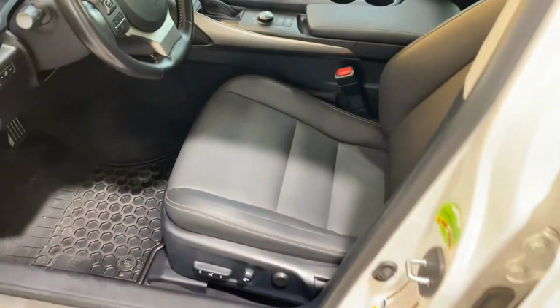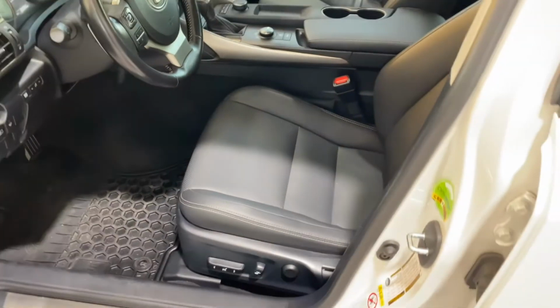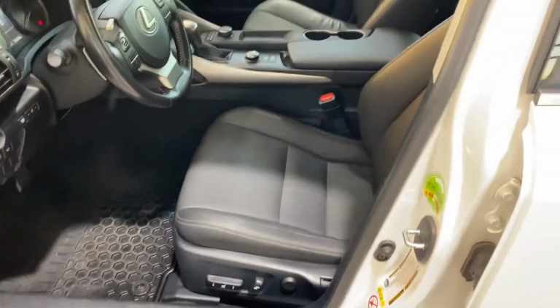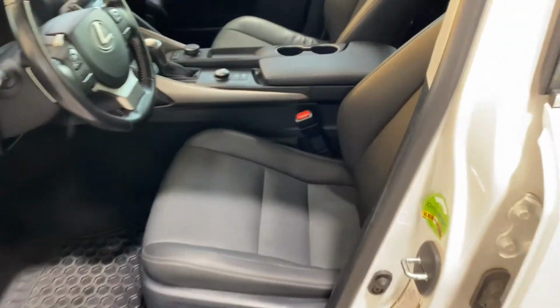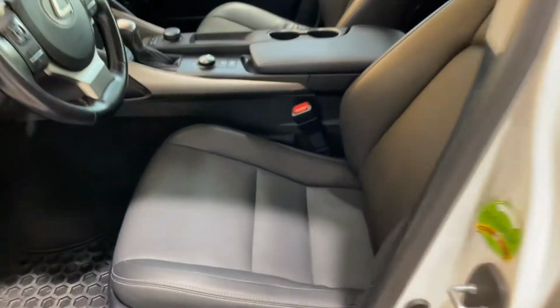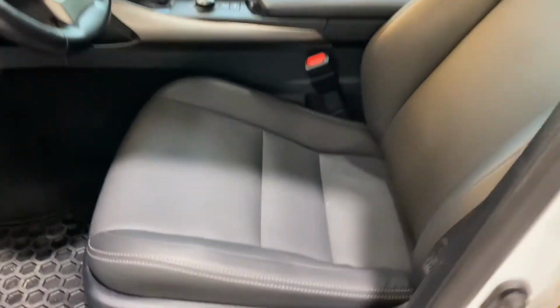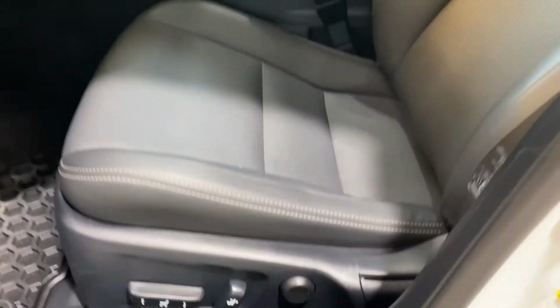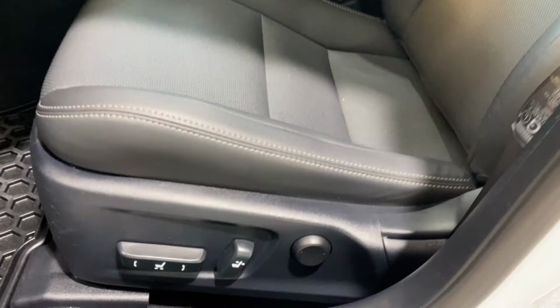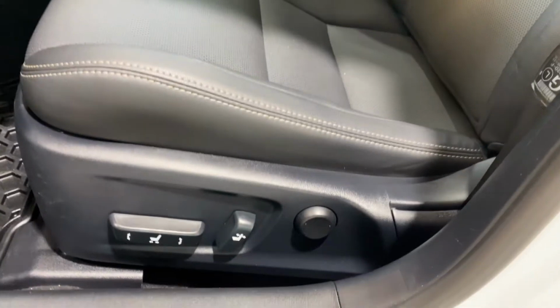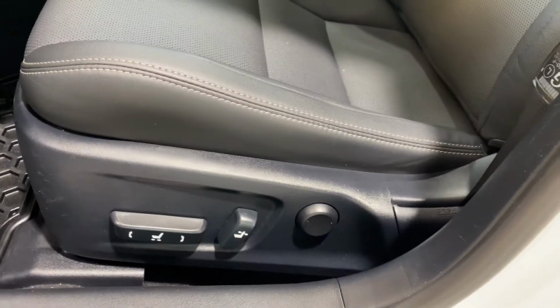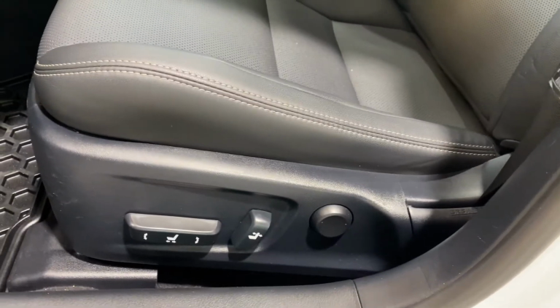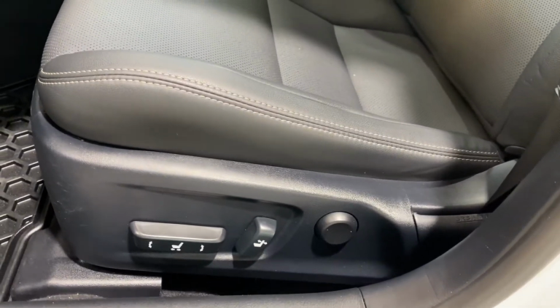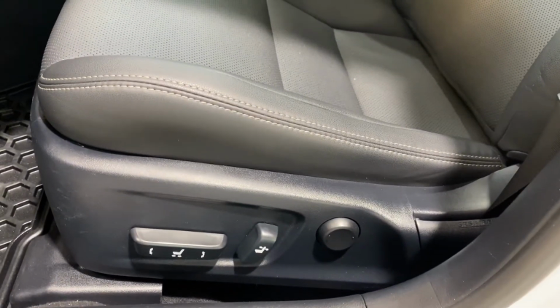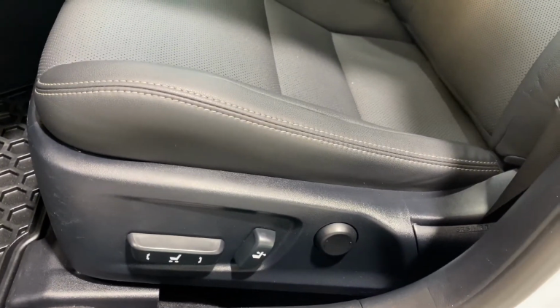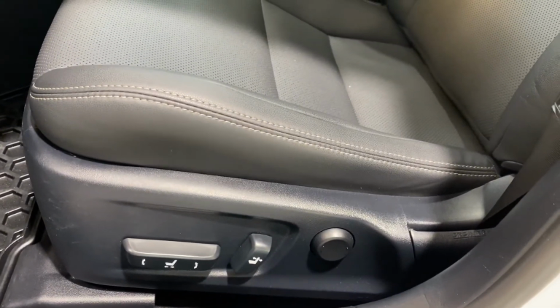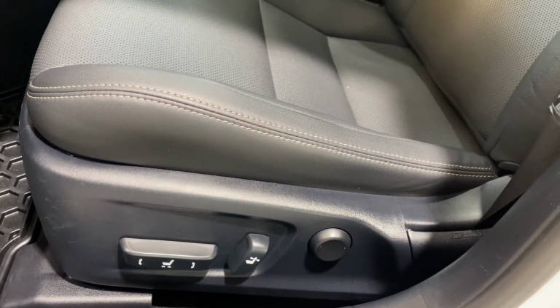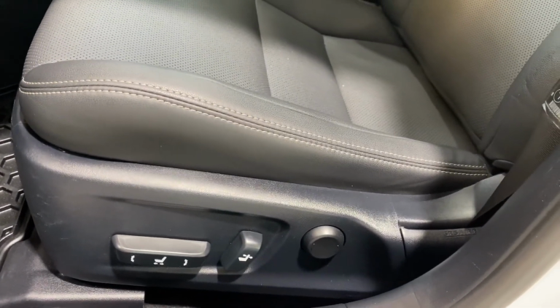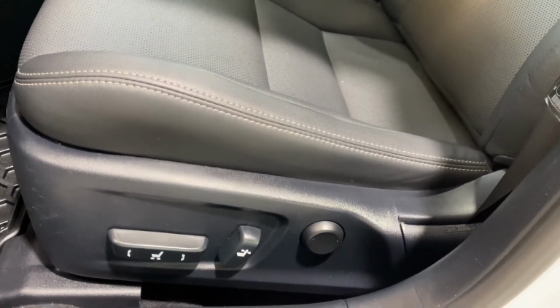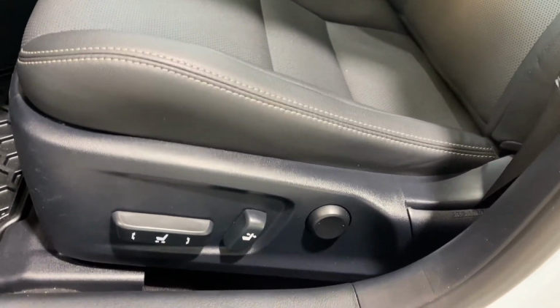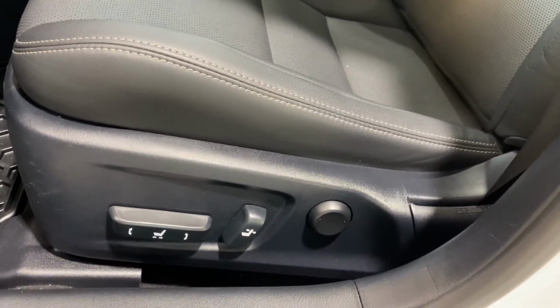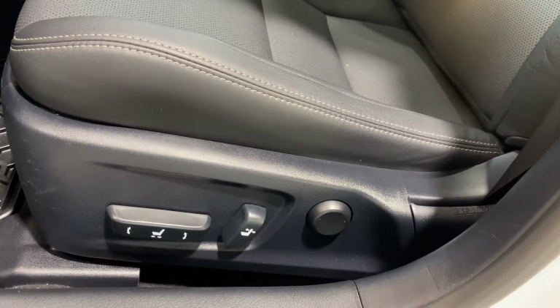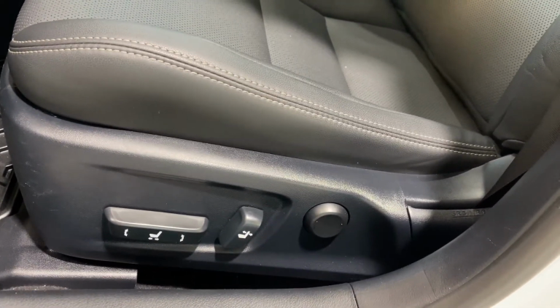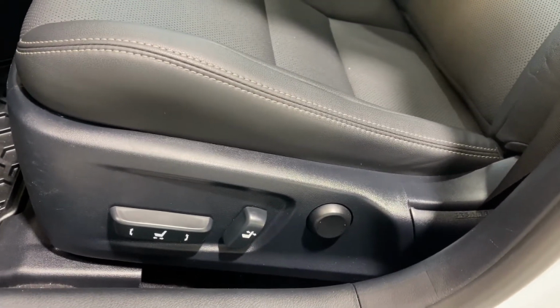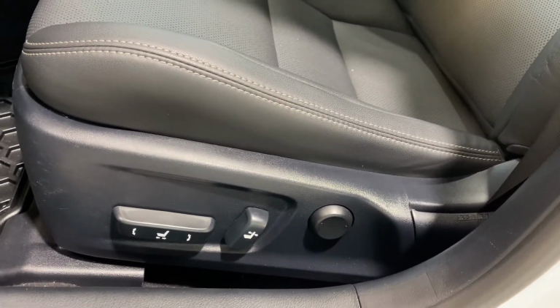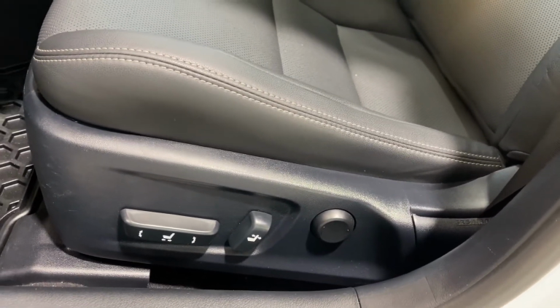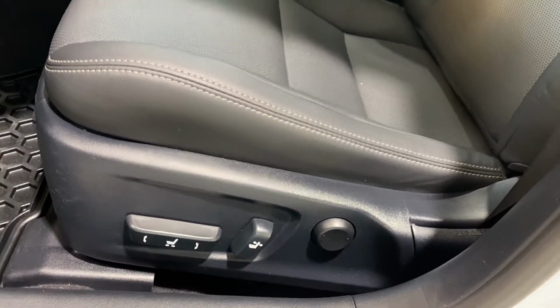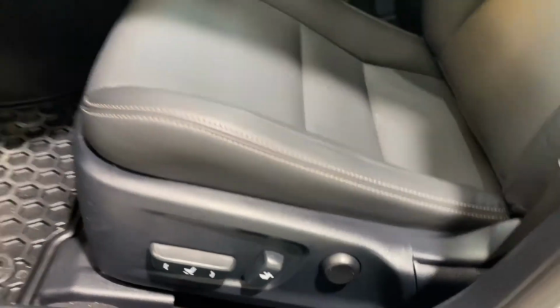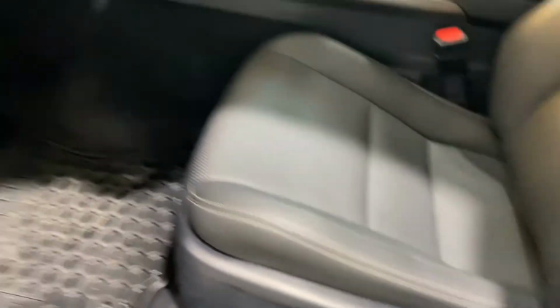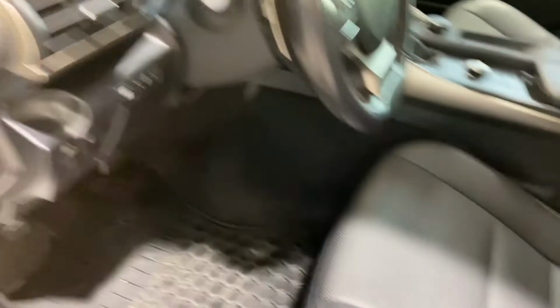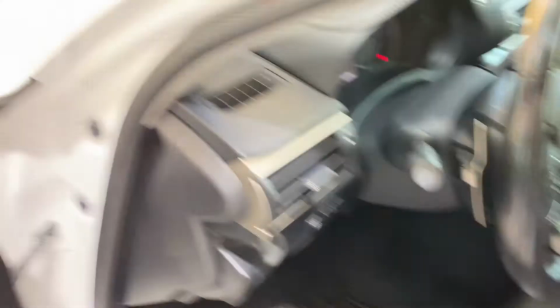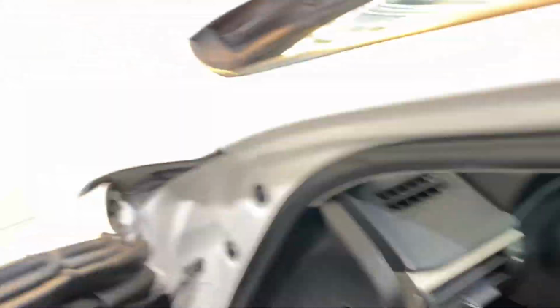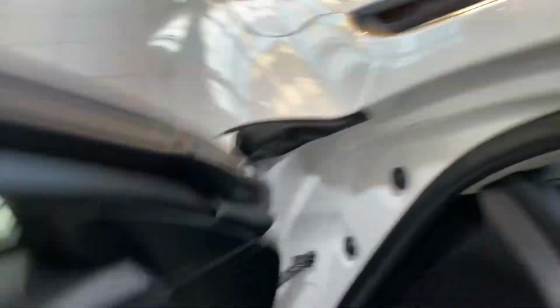Other nice features: it has power driver and passenger seat, as well as lumbar support on the driver's side.